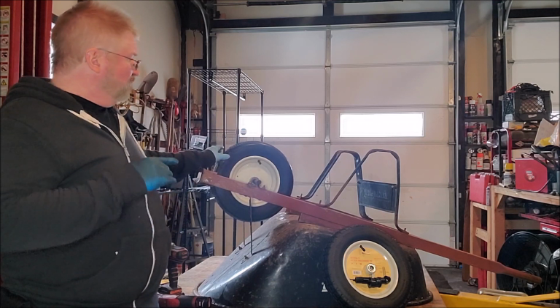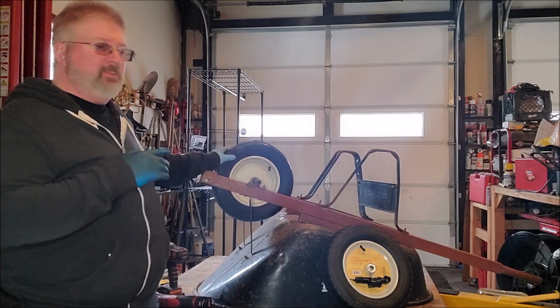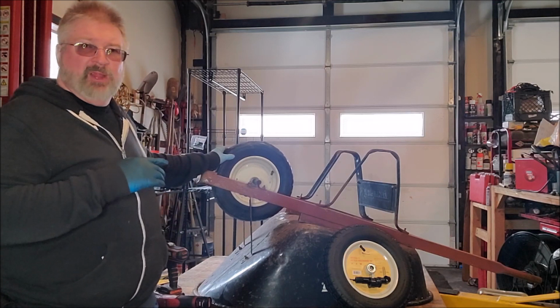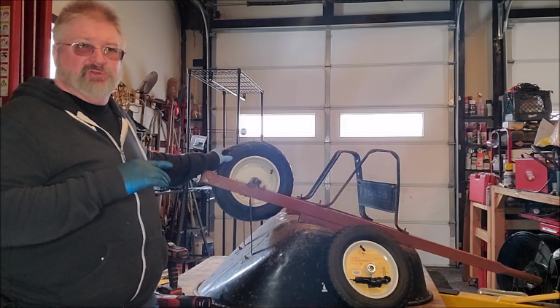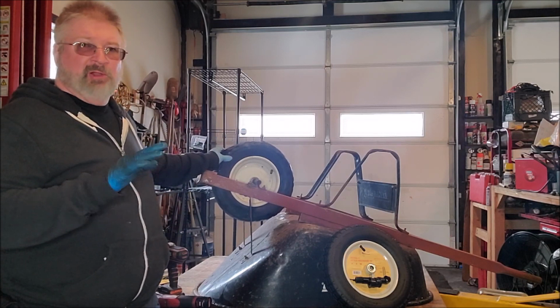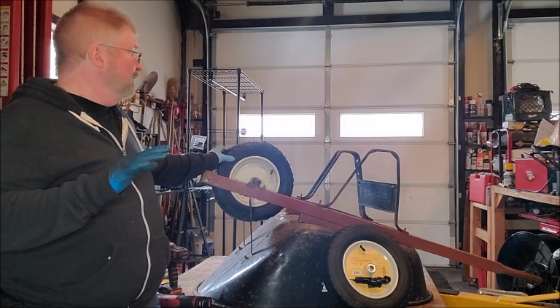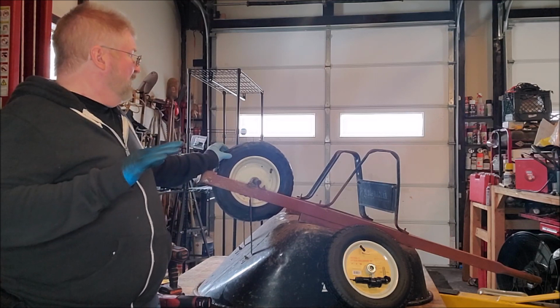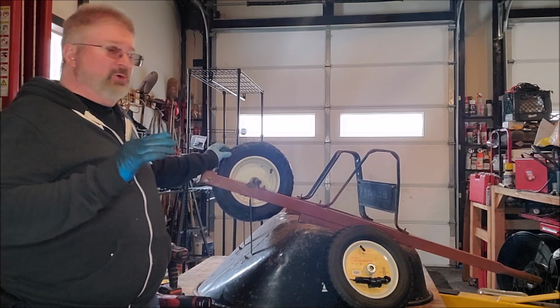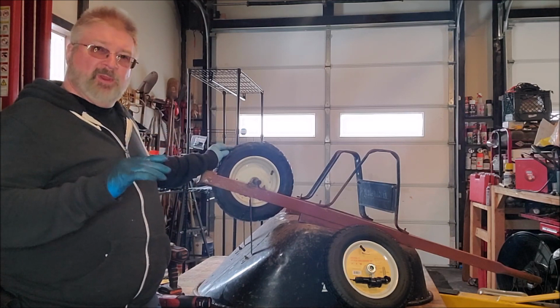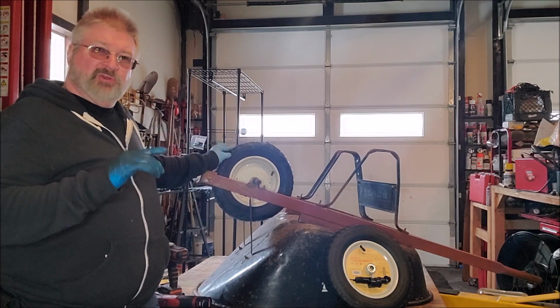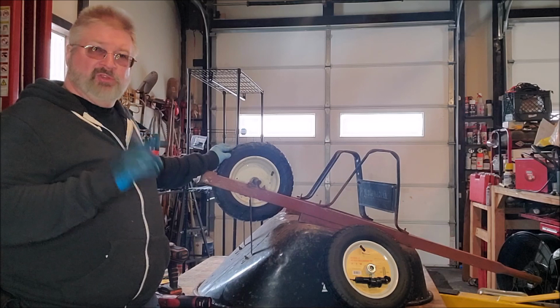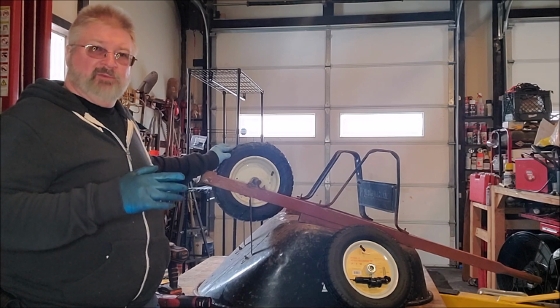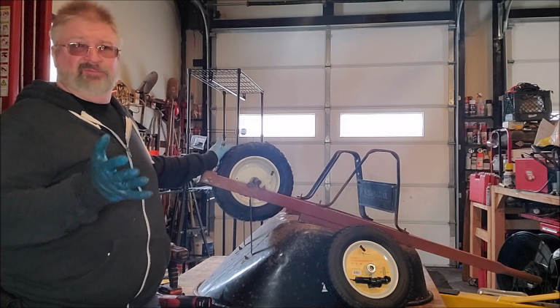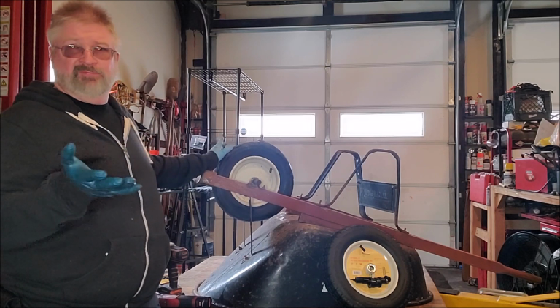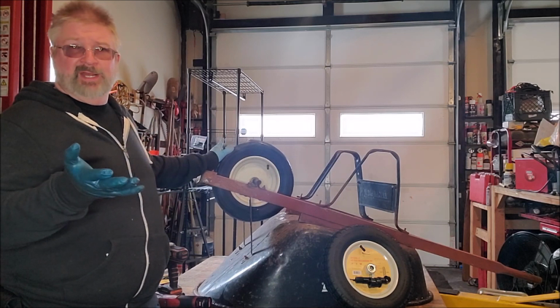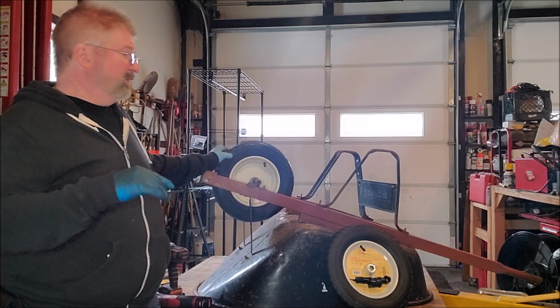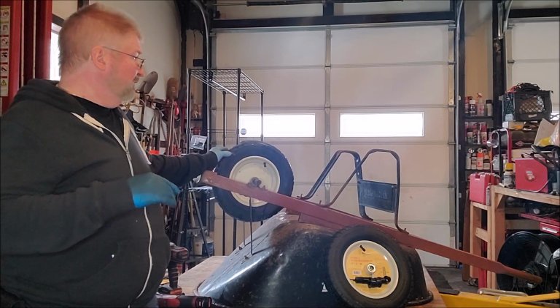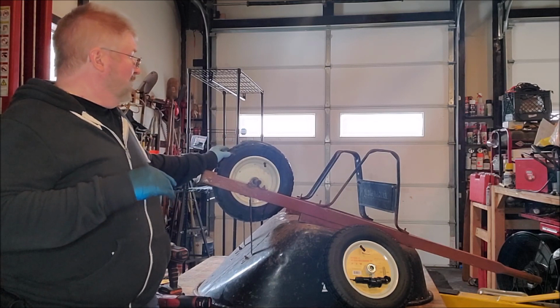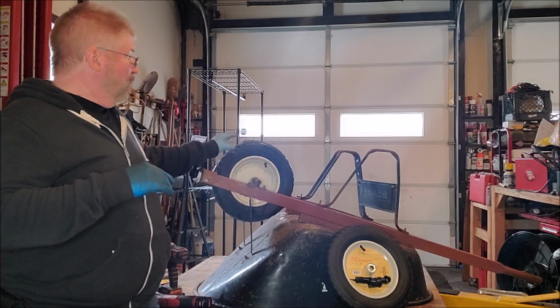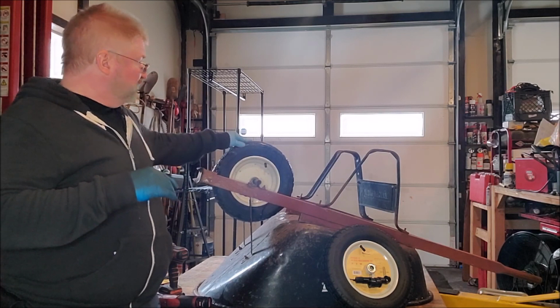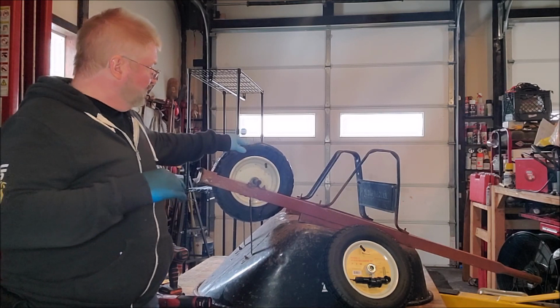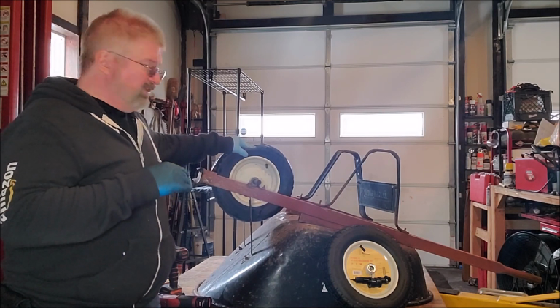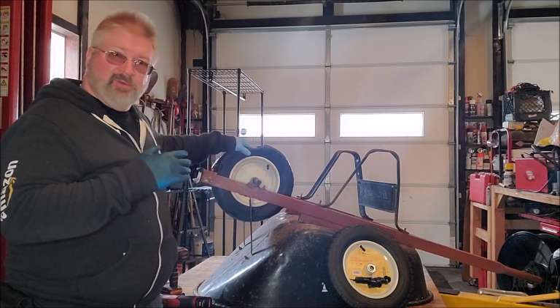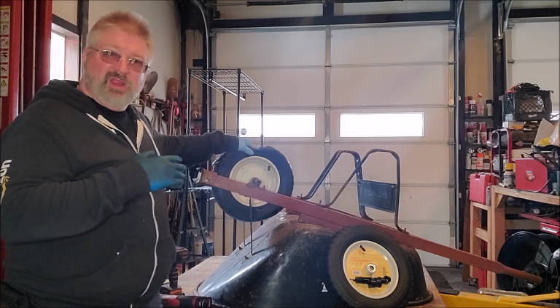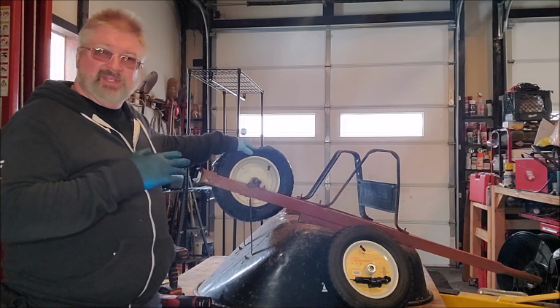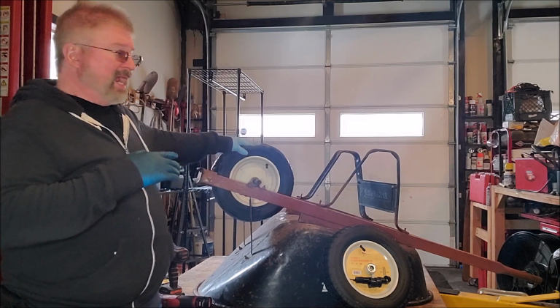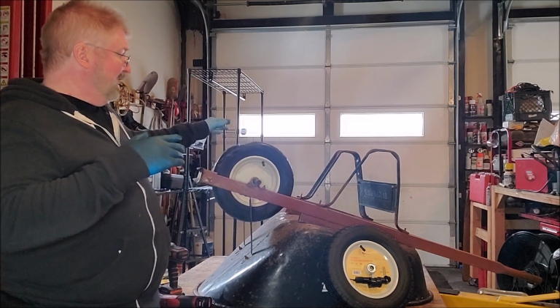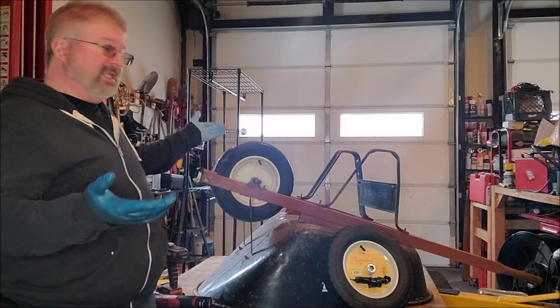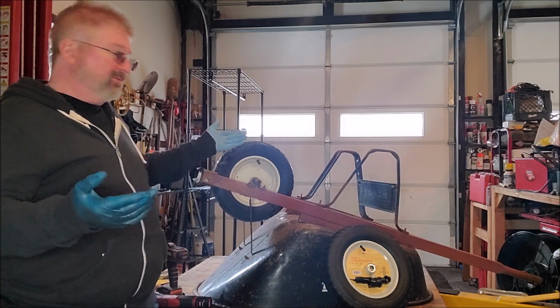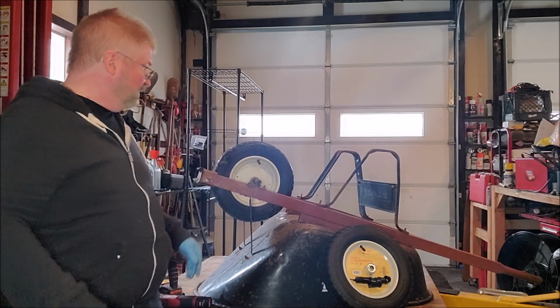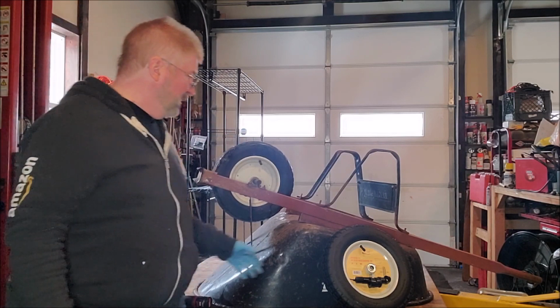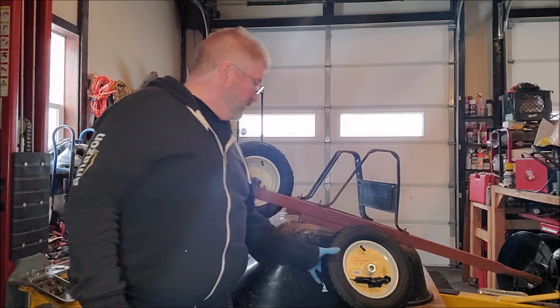You can put air pressure in them; however, if you don't keep air pressure in them all year round — which I'm forgetful and I do myself — when they start to crumble down, they dry rot, they crack, and you end up having to replace them.